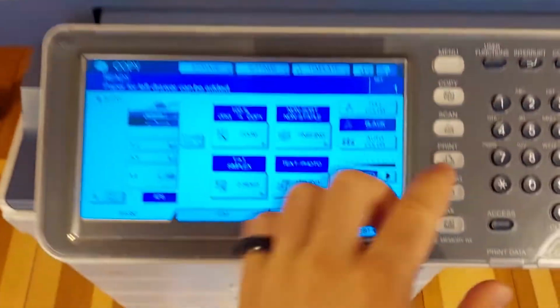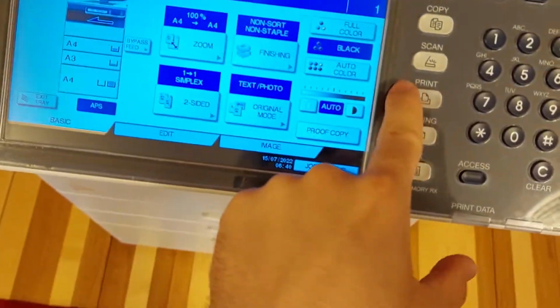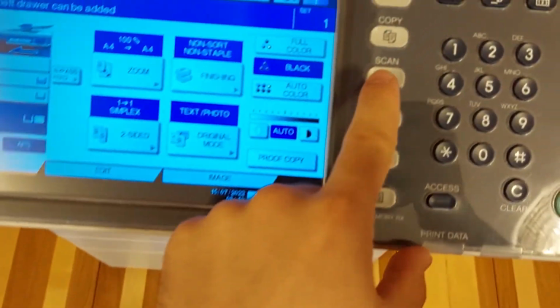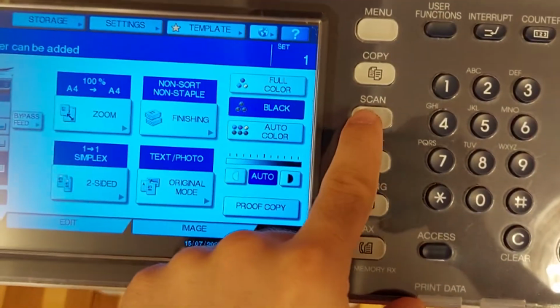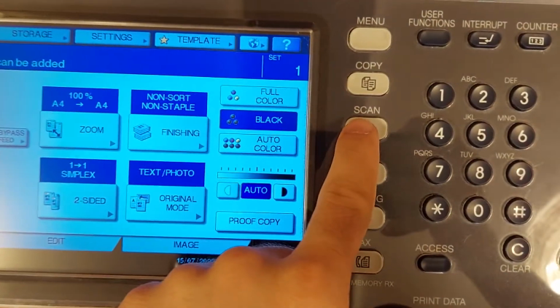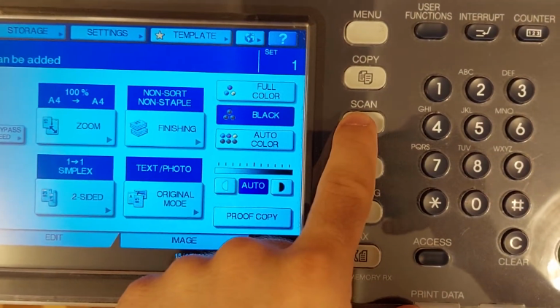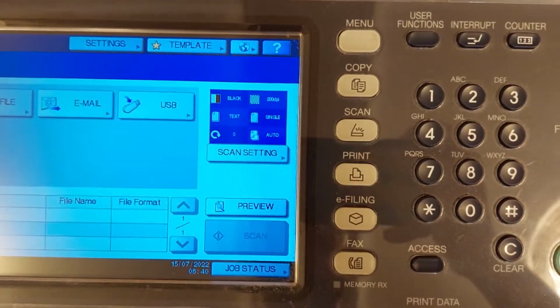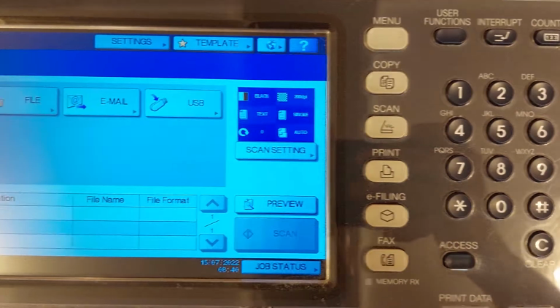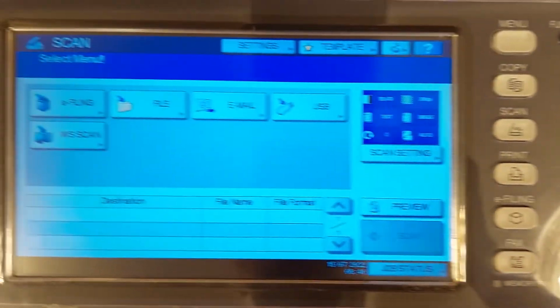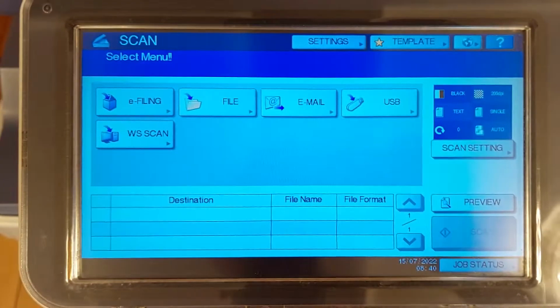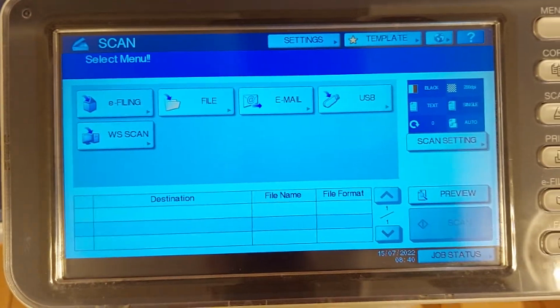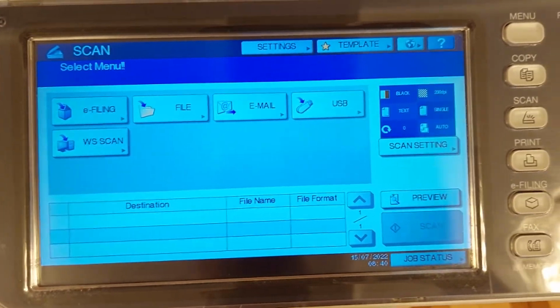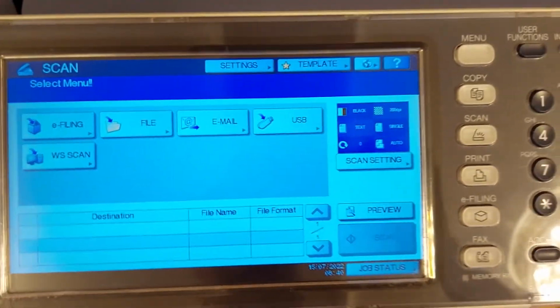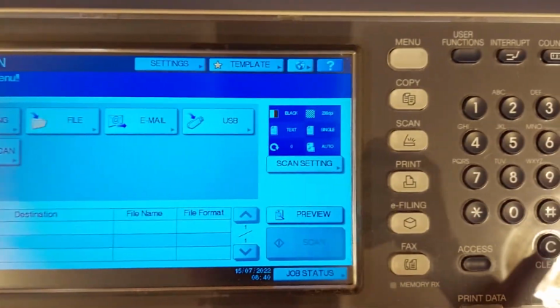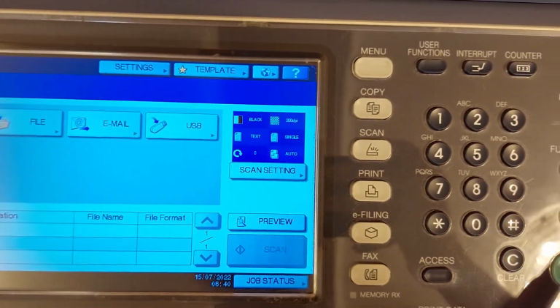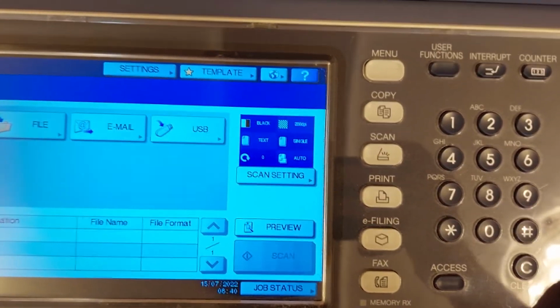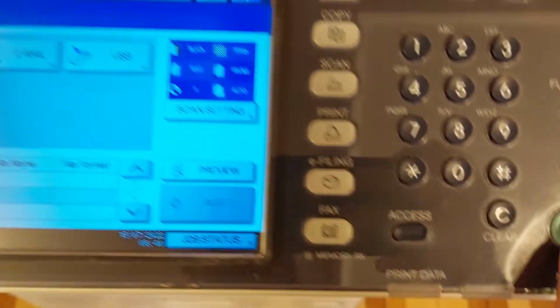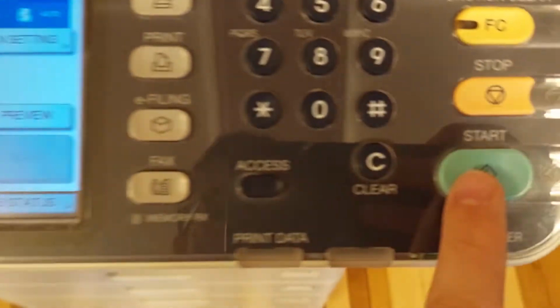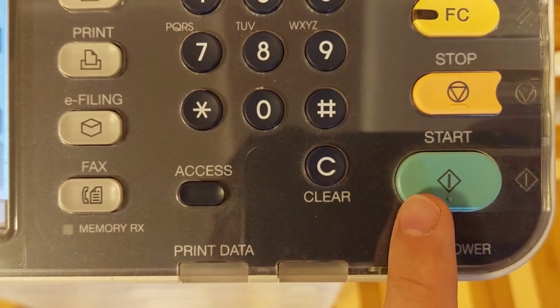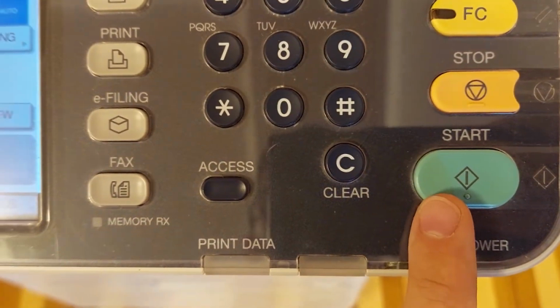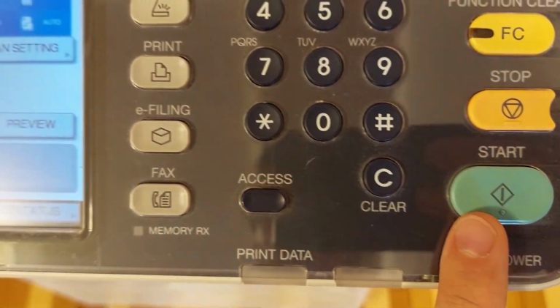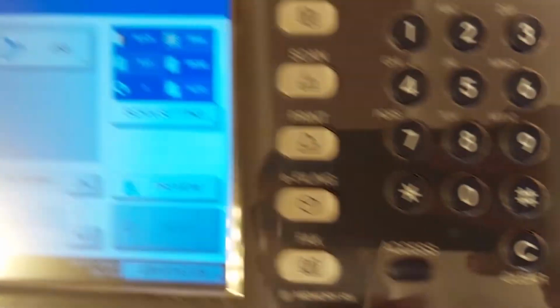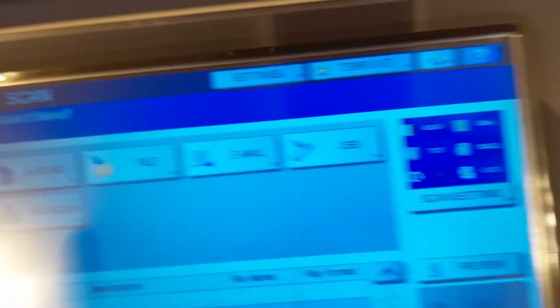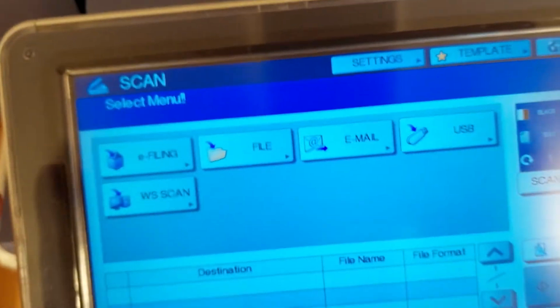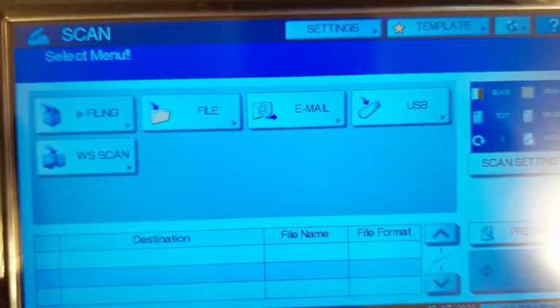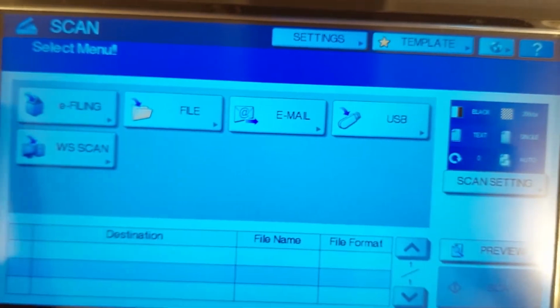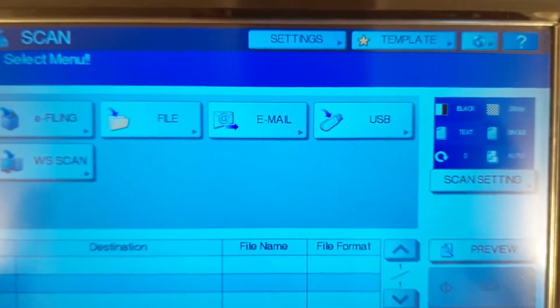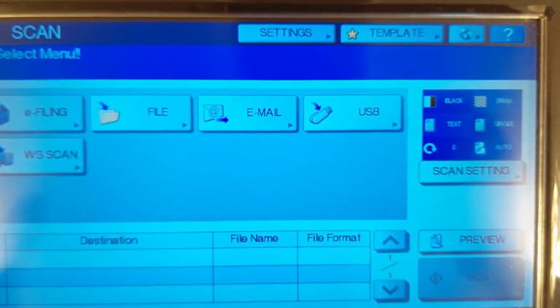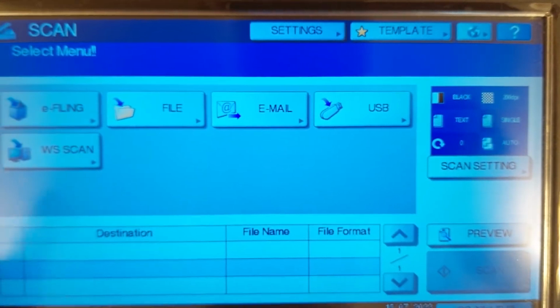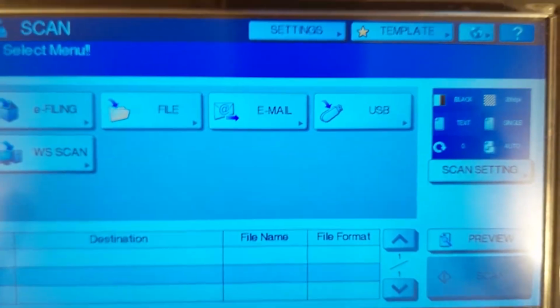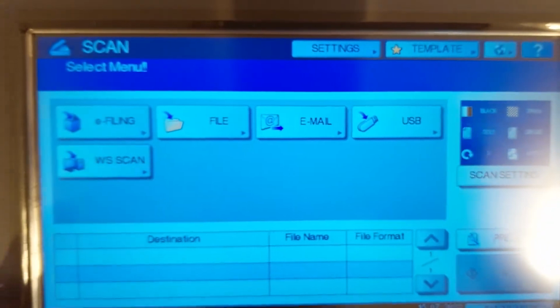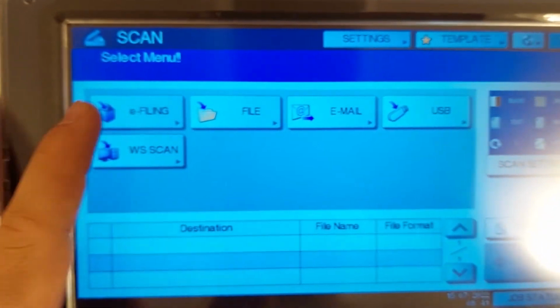Go to the scan option. At the scan option, you just have to tap on the start here to scan the document. But you can also choose where you would like to have your scanned file.